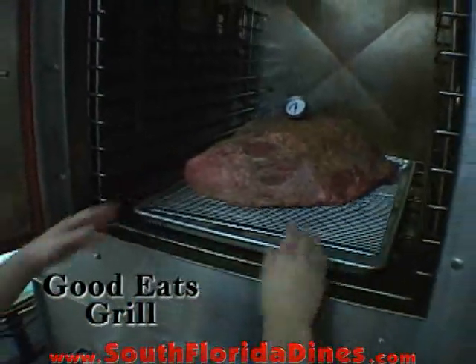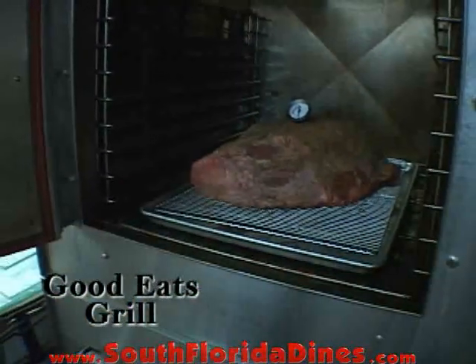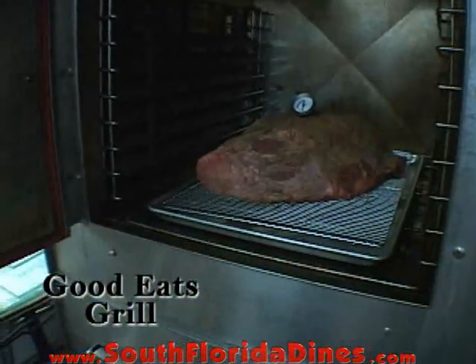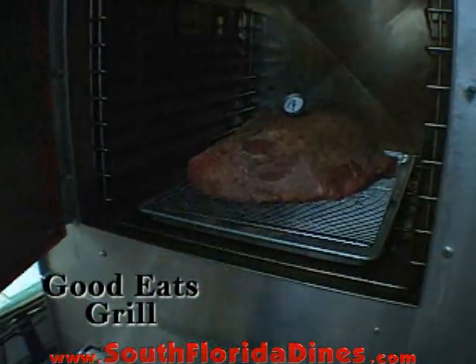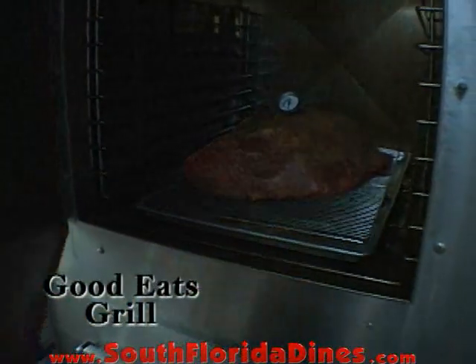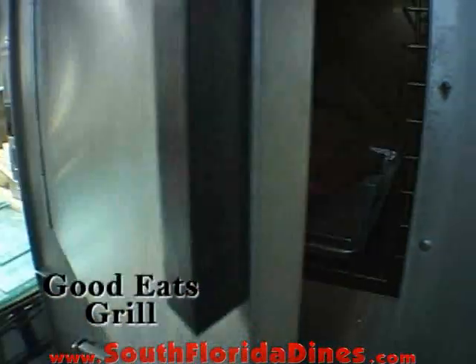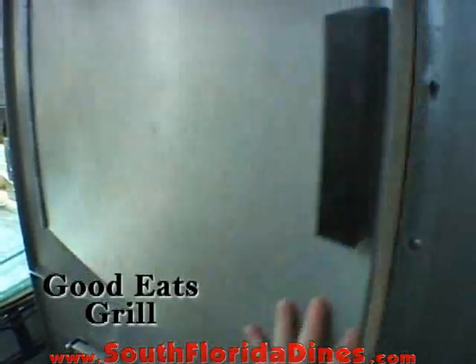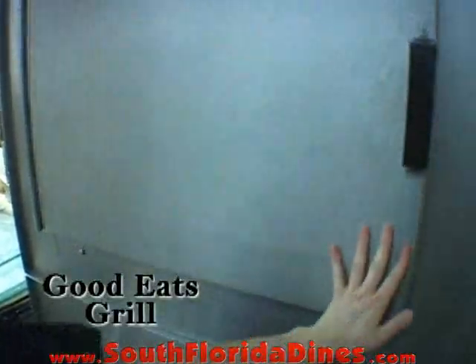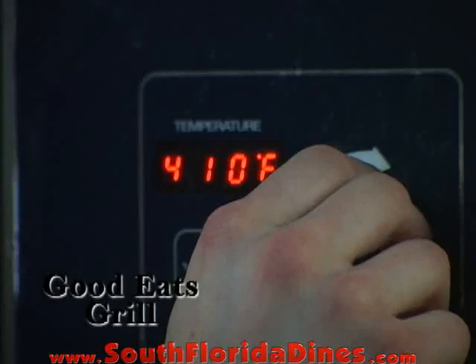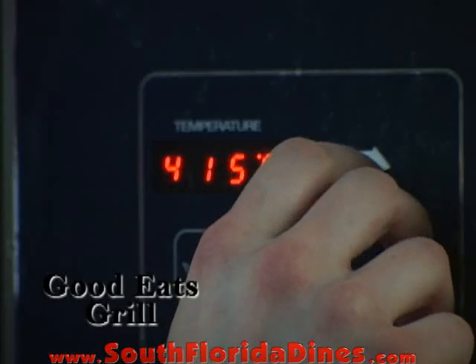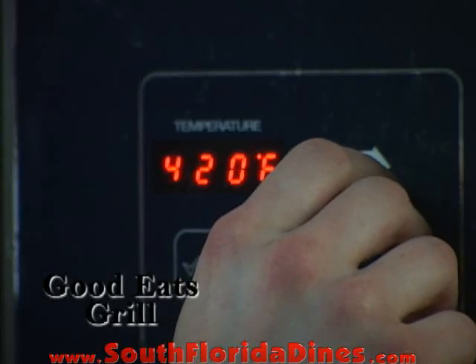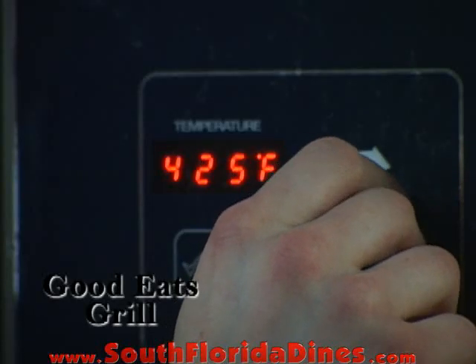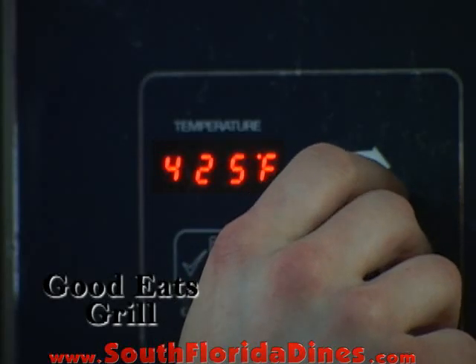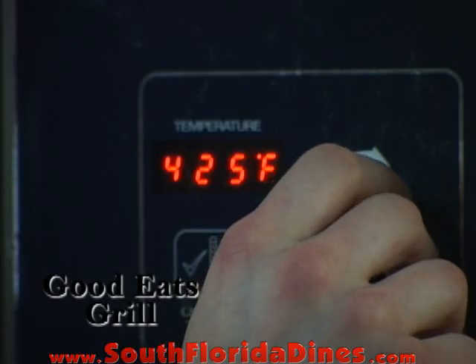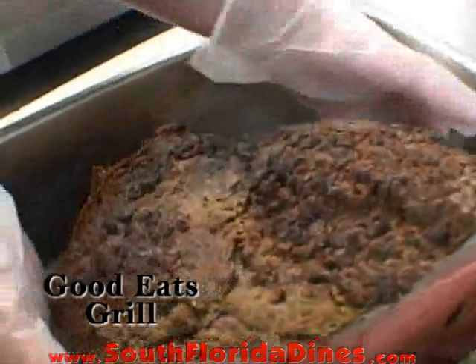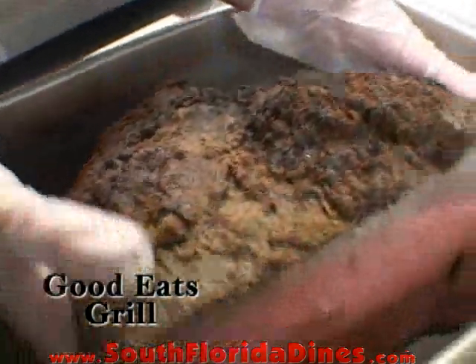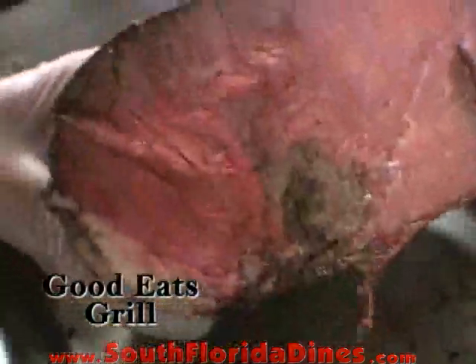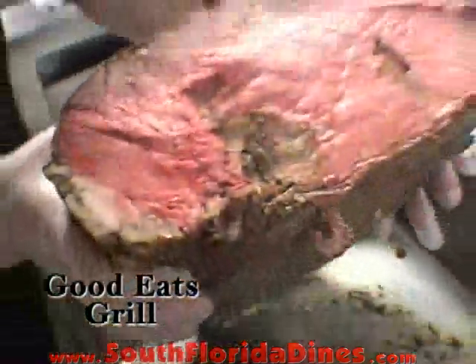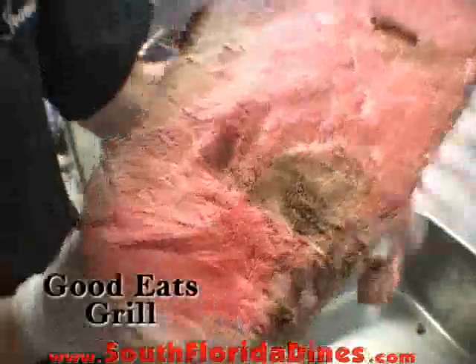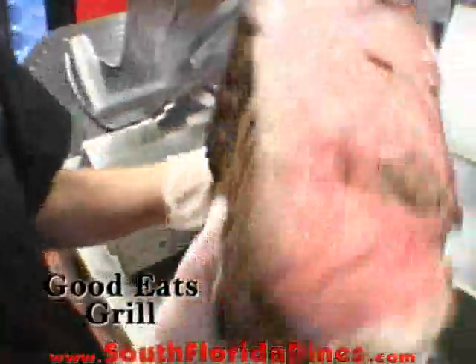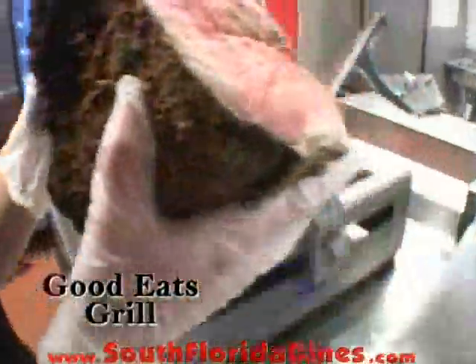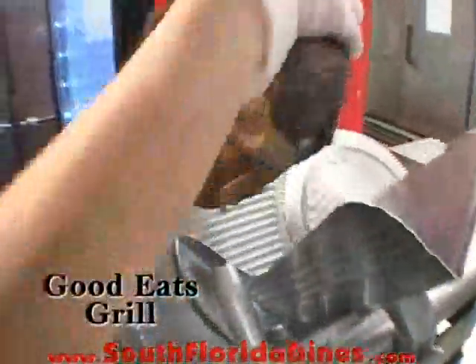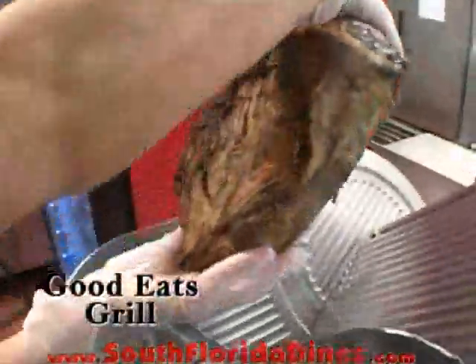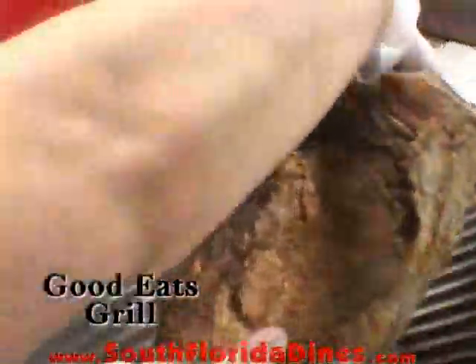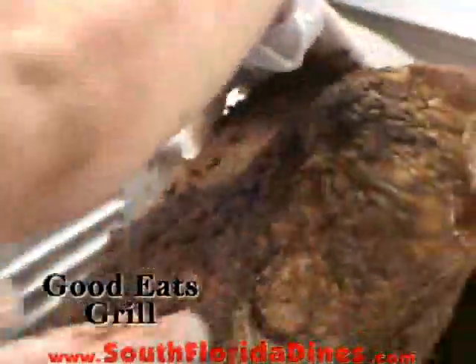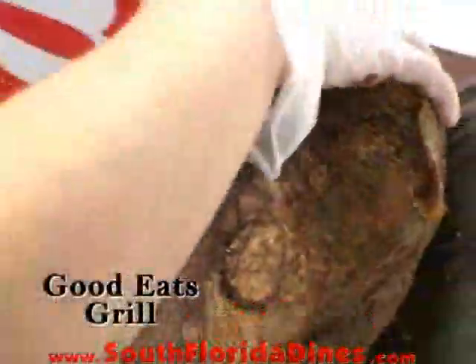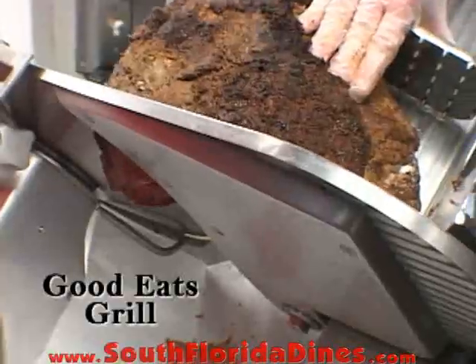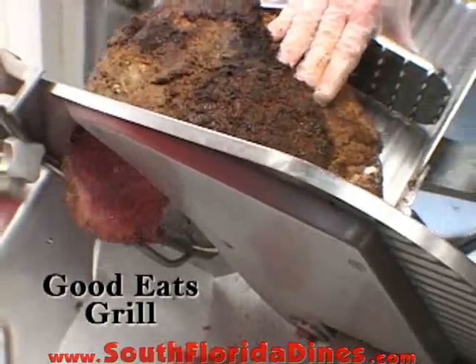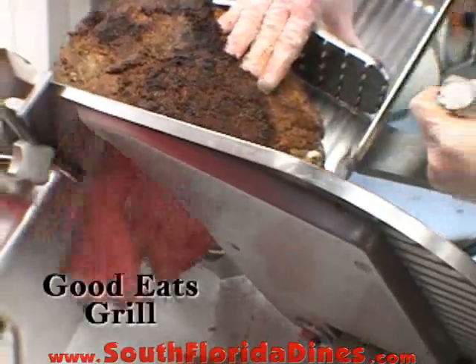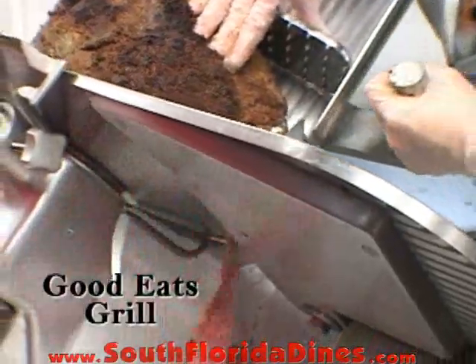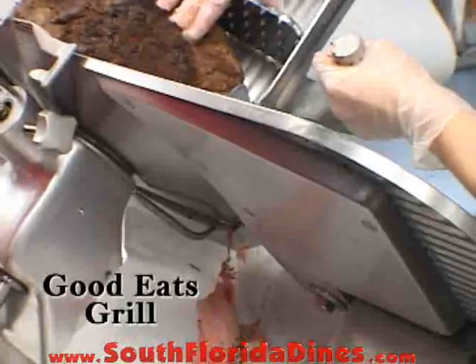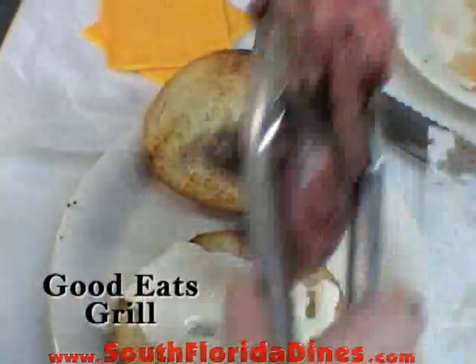We're going to roast this for 15 minutes at 425 degrees, and then drop it down to 275 degrees for about three hours, or until it's 105 degrees internal — a perfect medium rare.